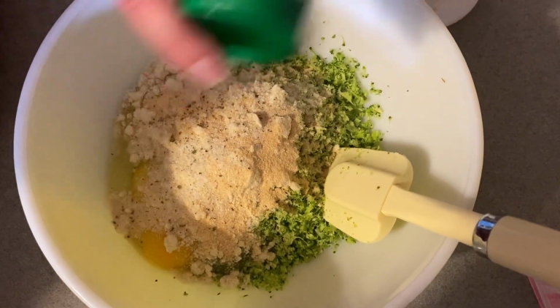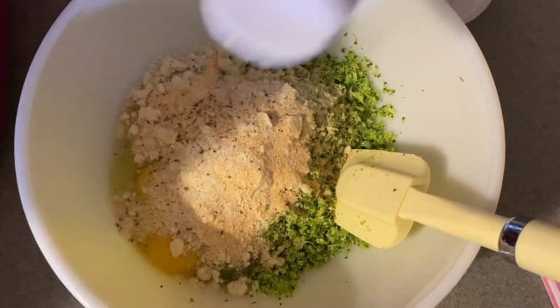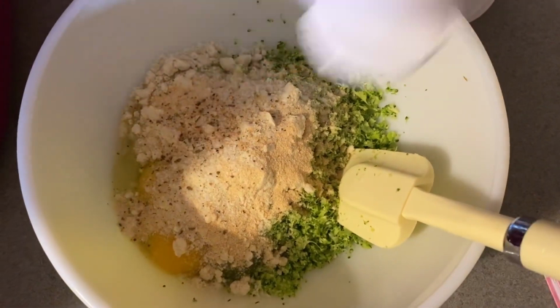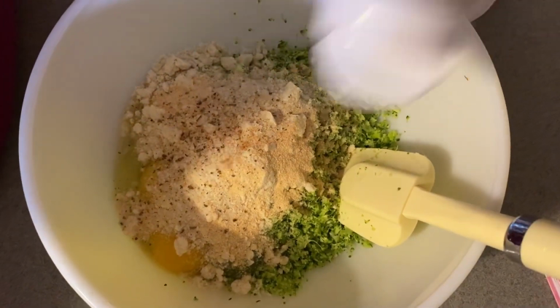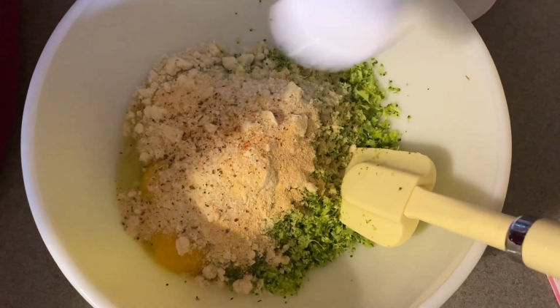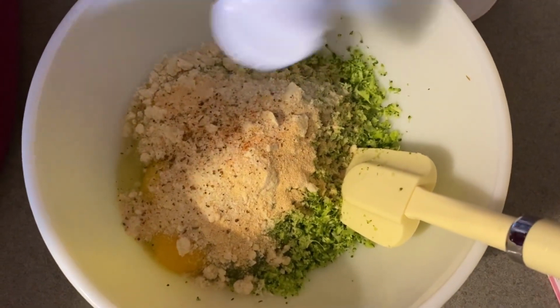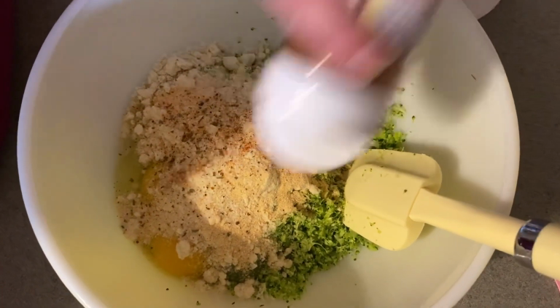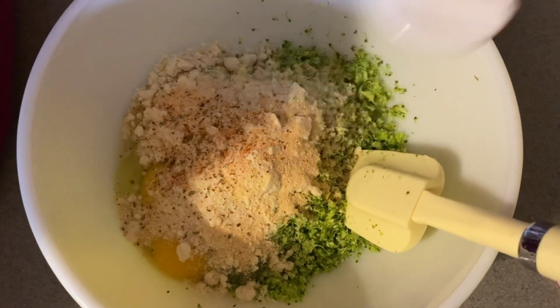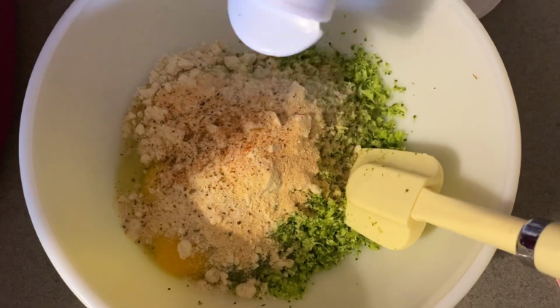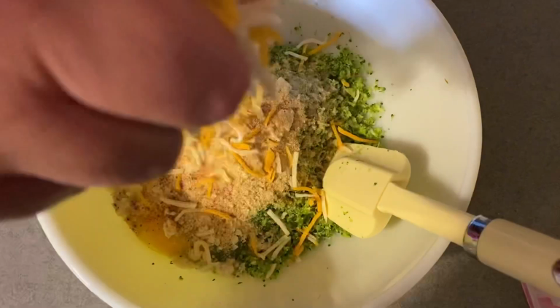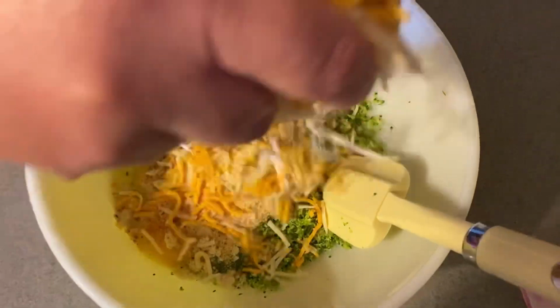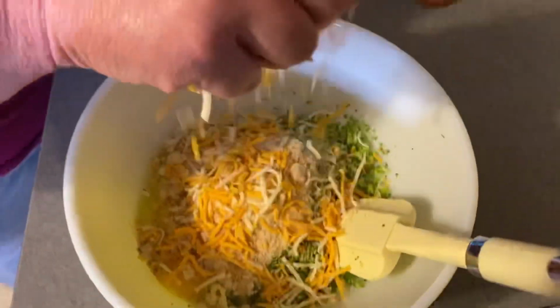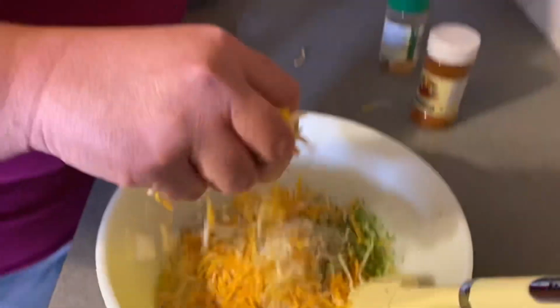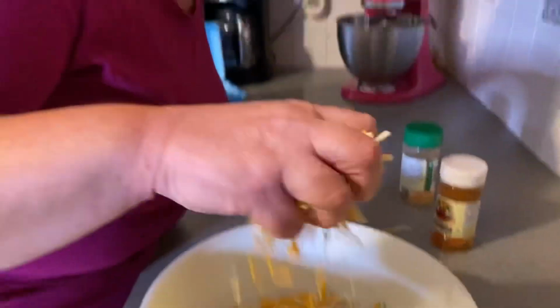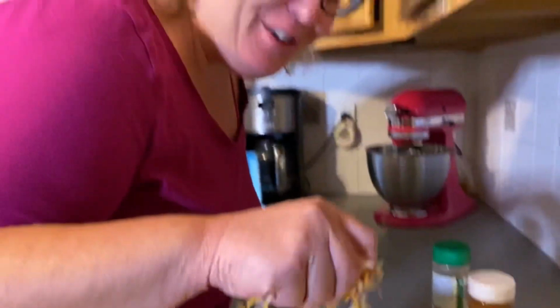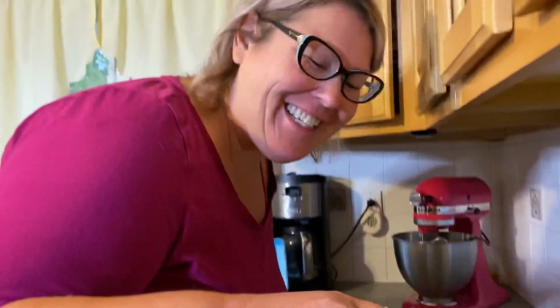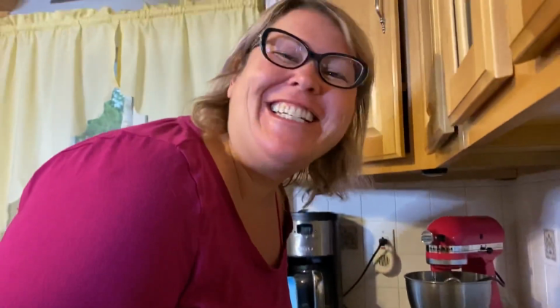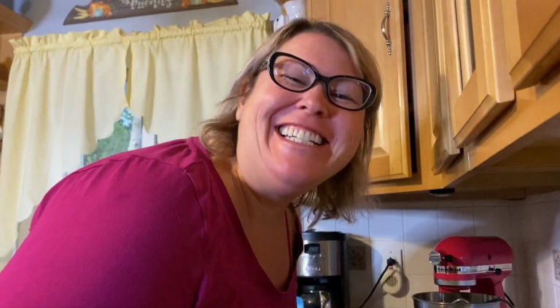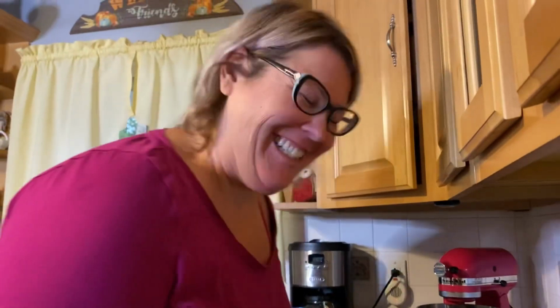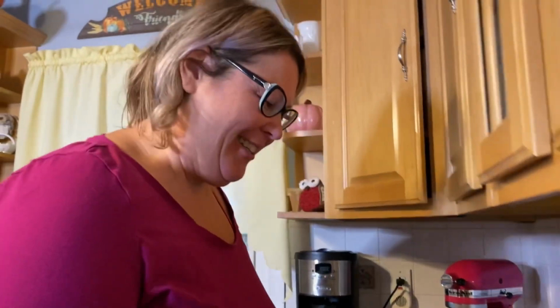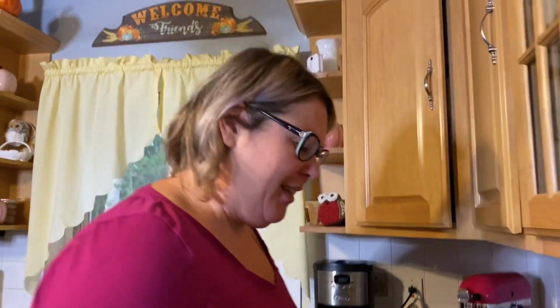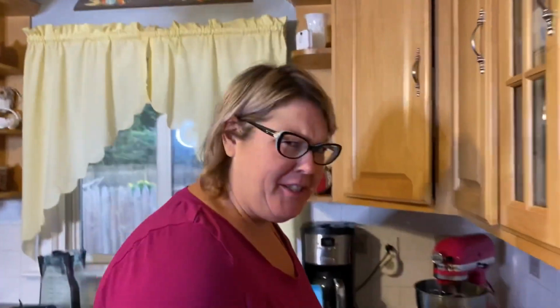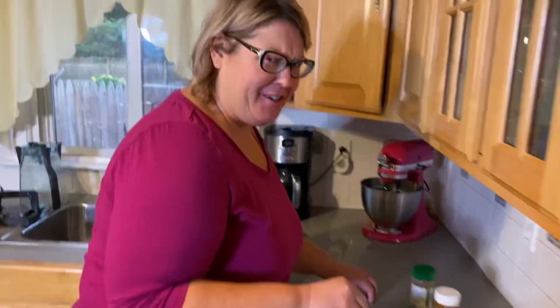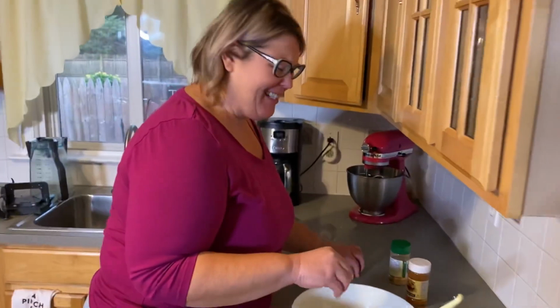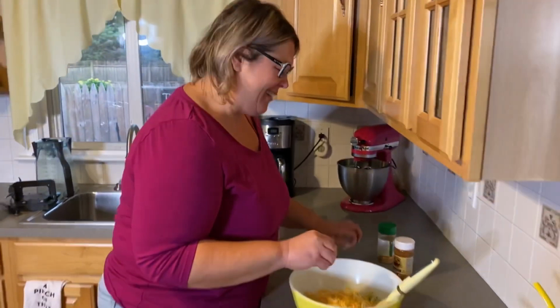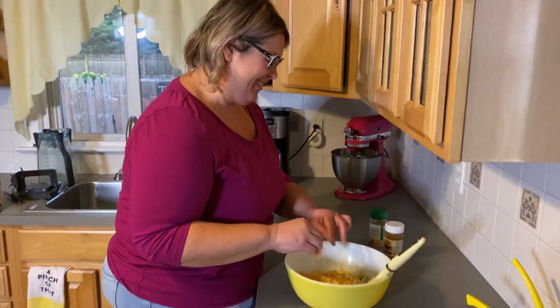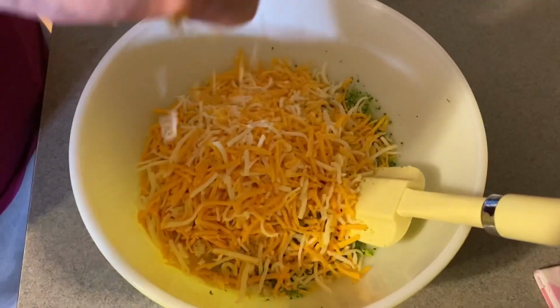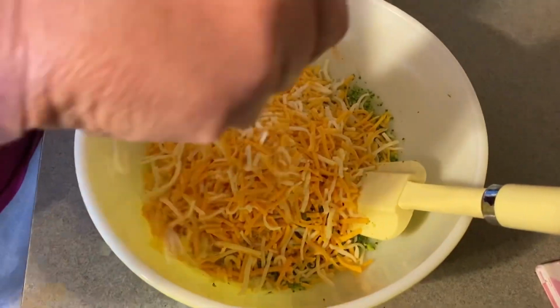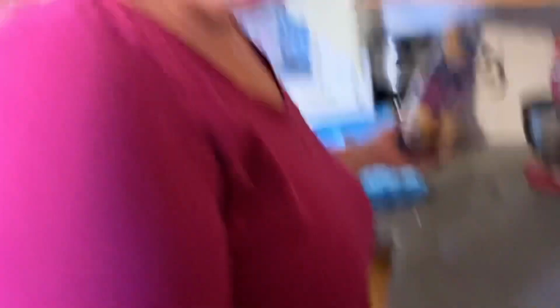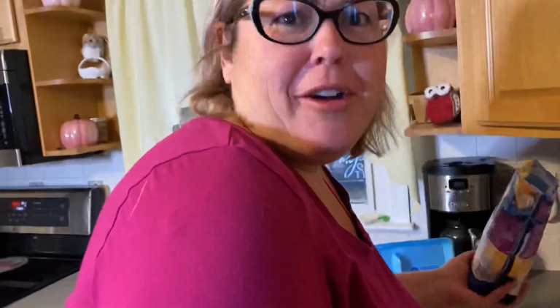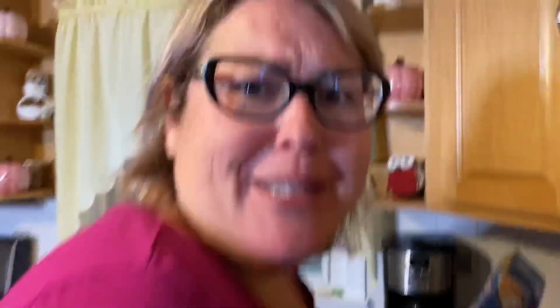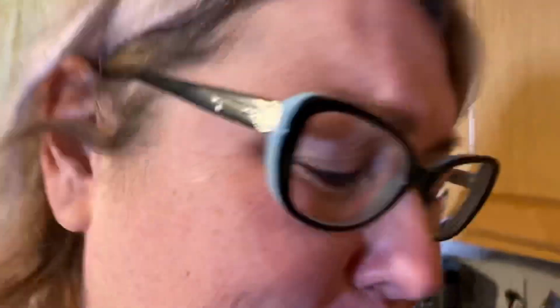A pinch of that. What's that? Some fun seasoning. Cheese. Glorious cheese. How much? As much as your heart desires. More? My heart wants more.